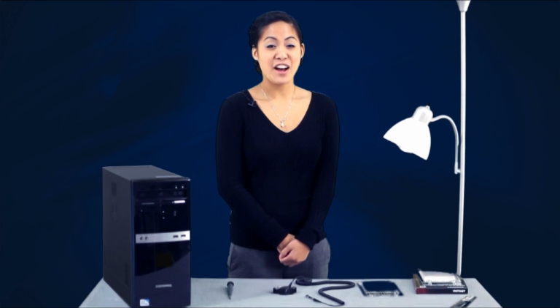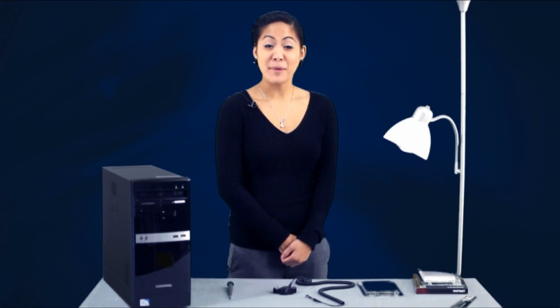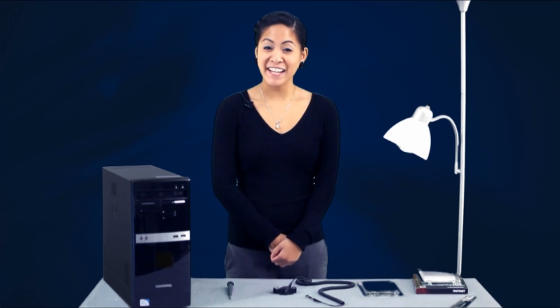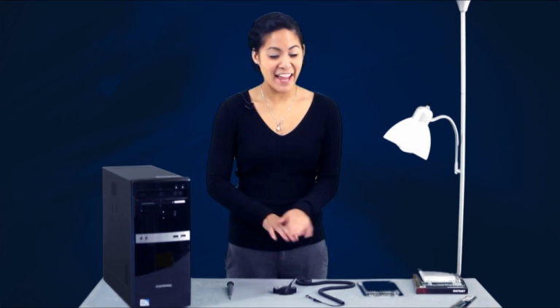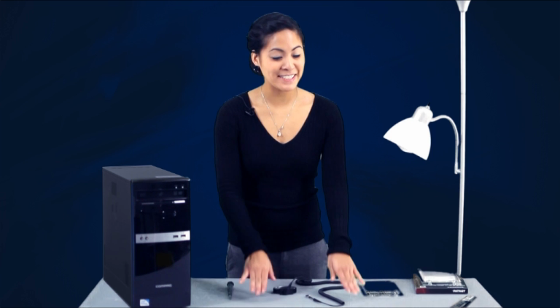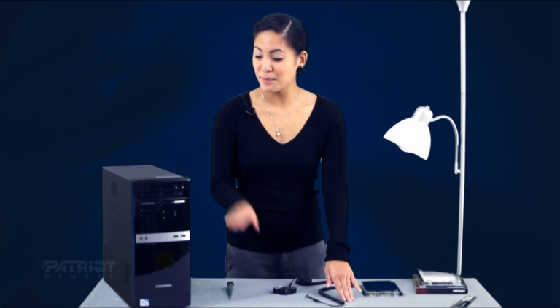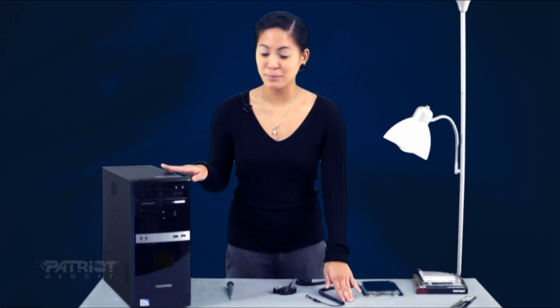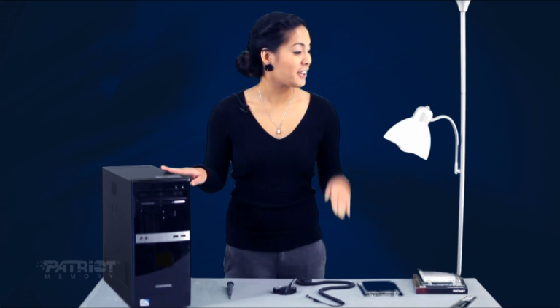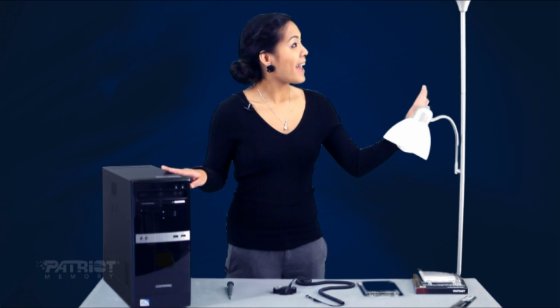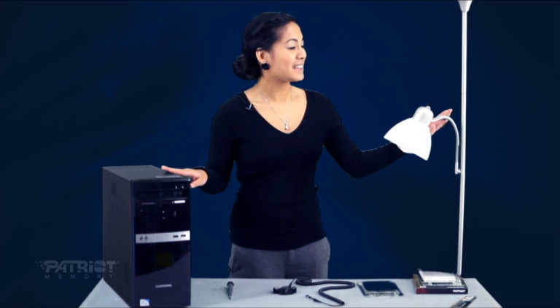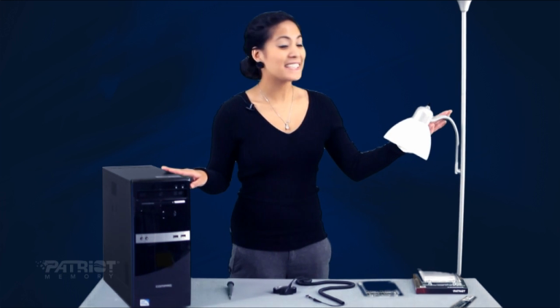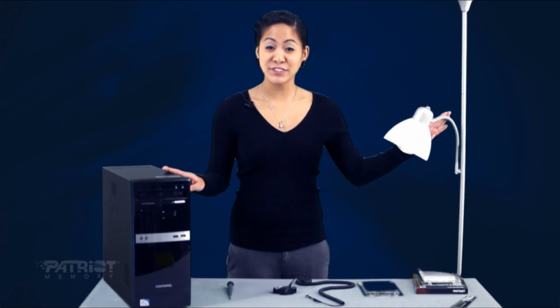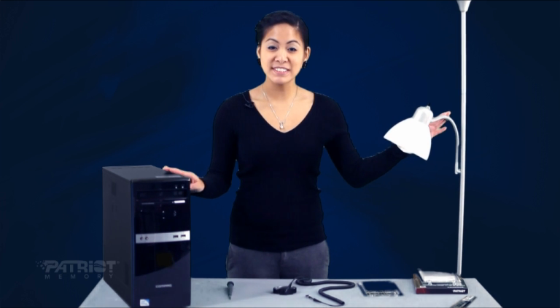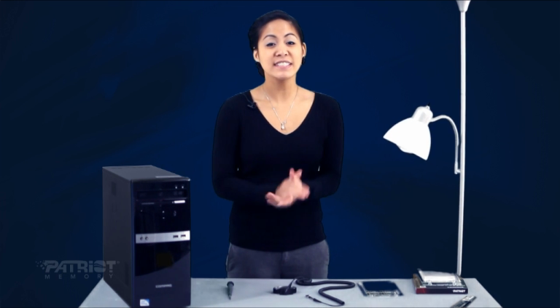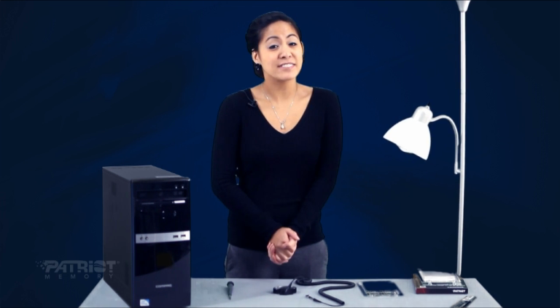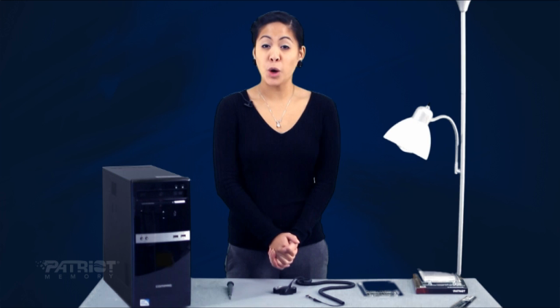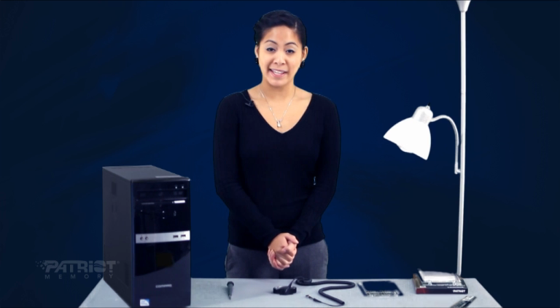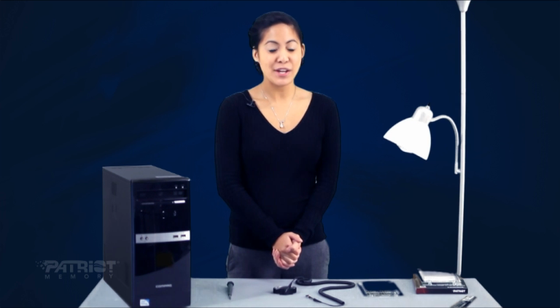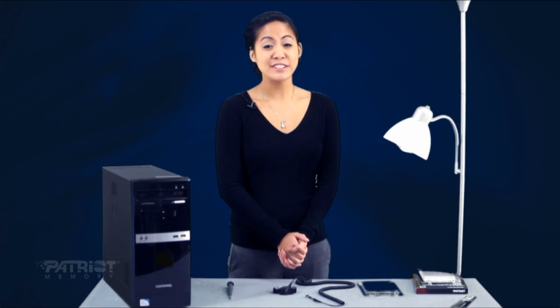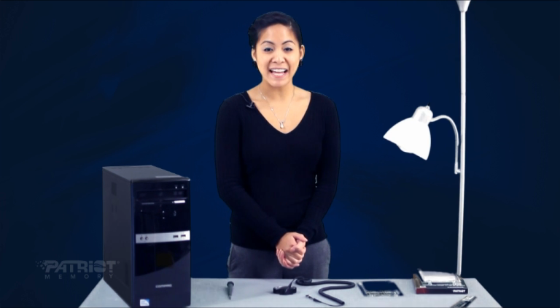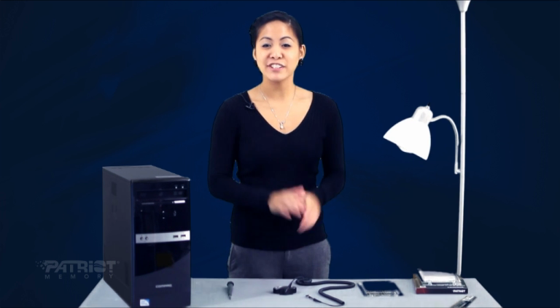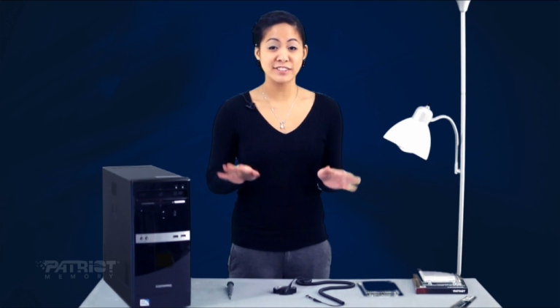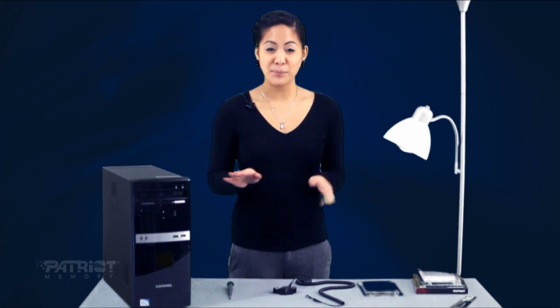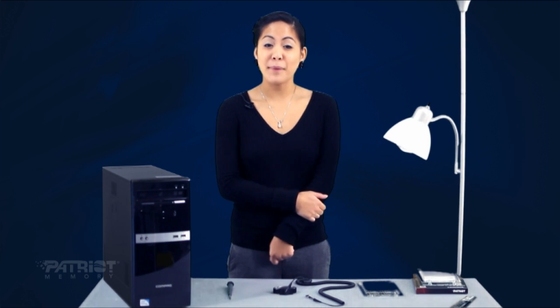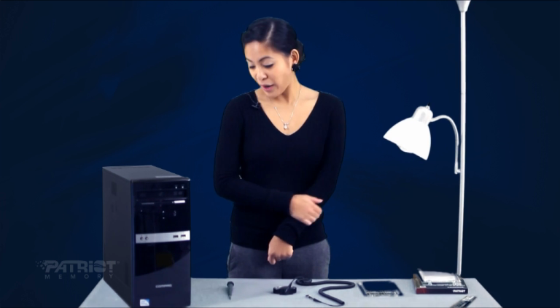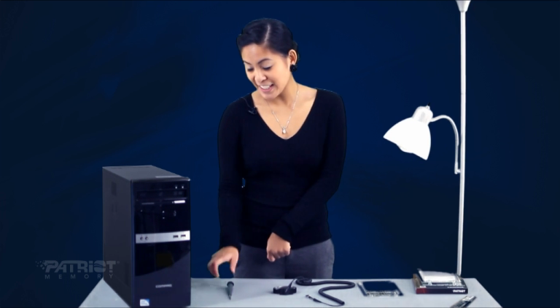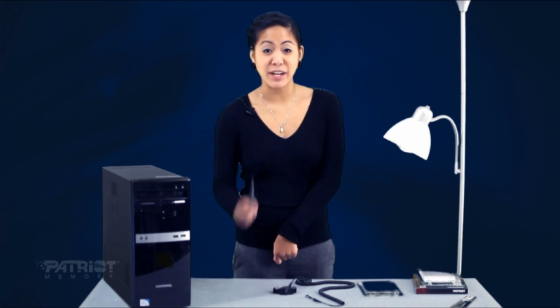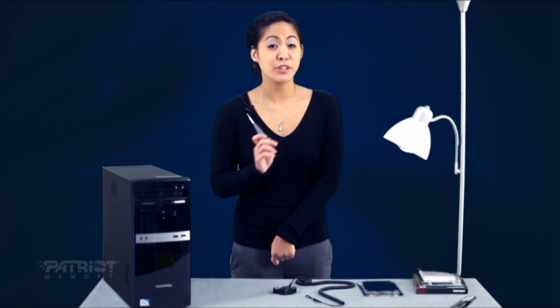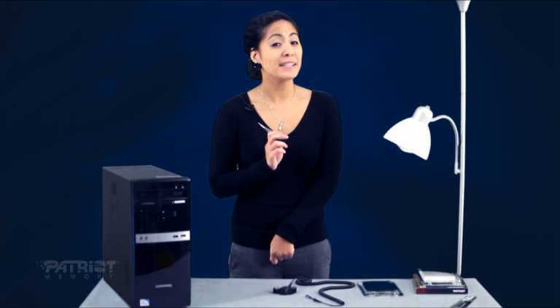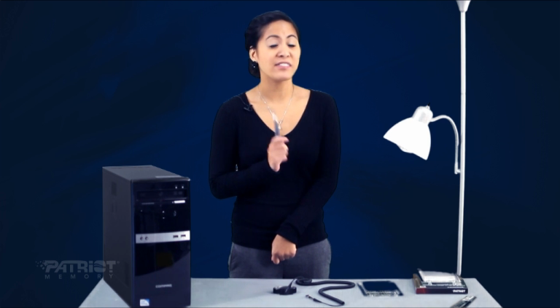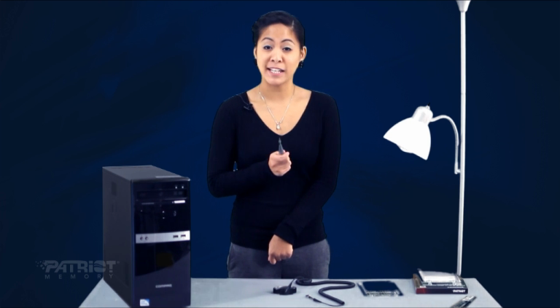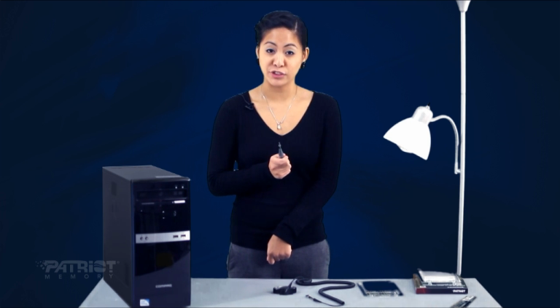Alright, I'm all set here. I have my table, my computer, and my lights. As for tools, you'll need some to open up the case — once you're inside, you're good to go. Mine requires an Allen wrench, but yours might need a Phillips head screwdriver.